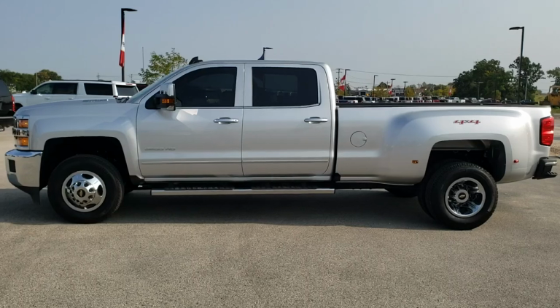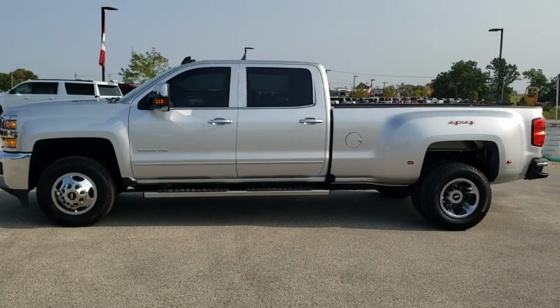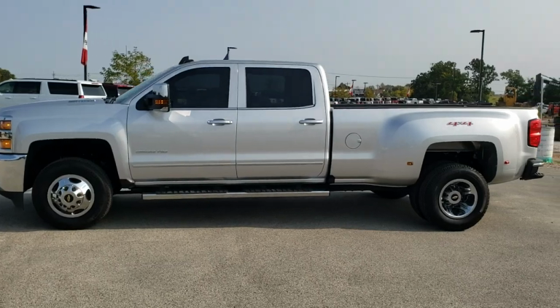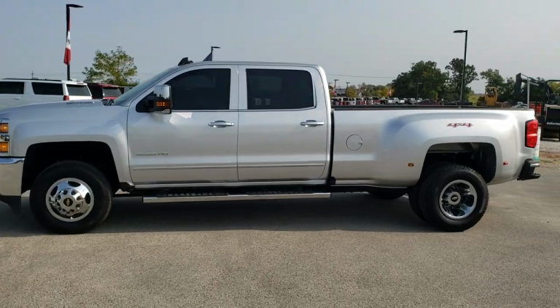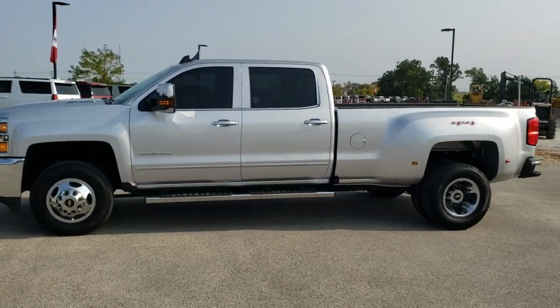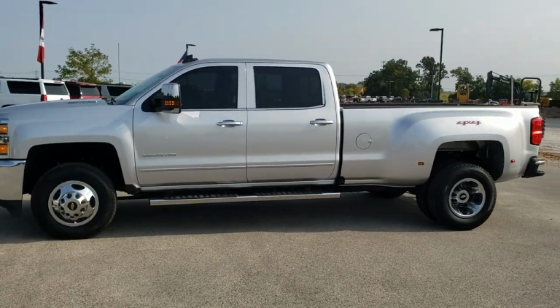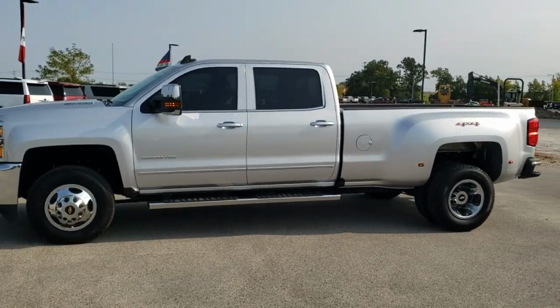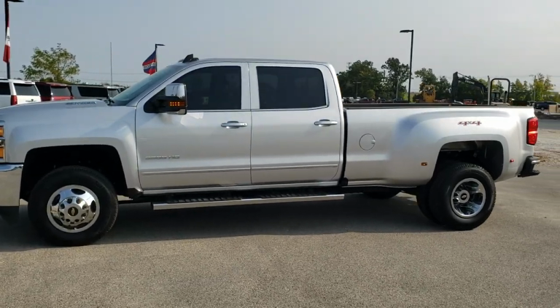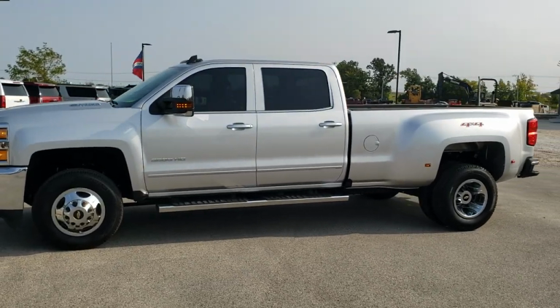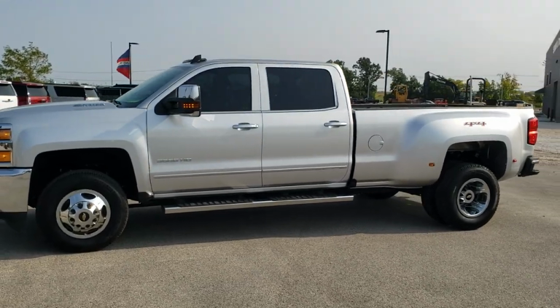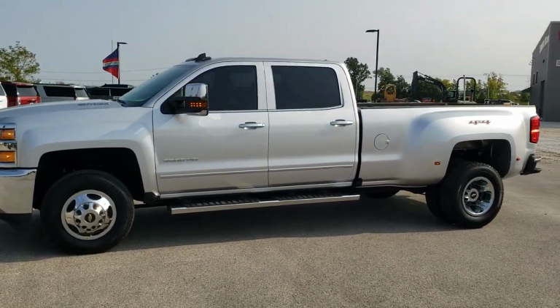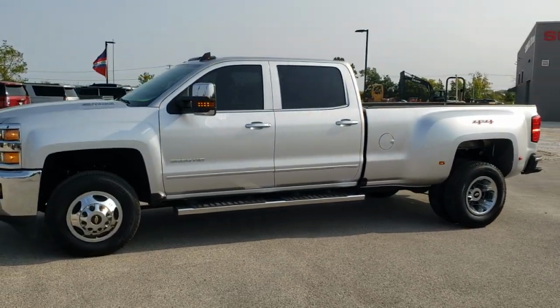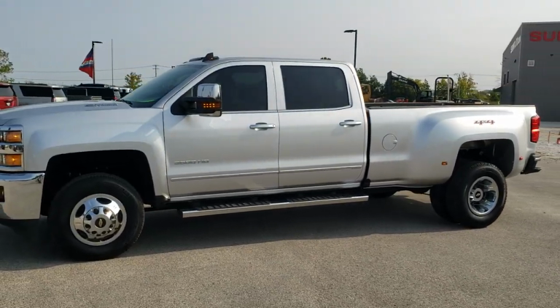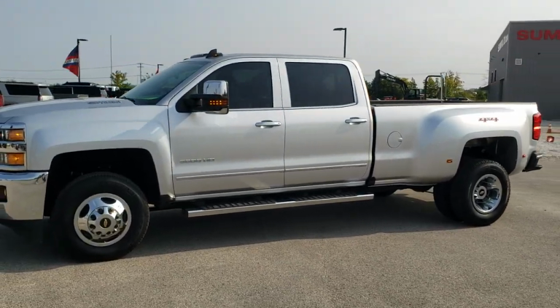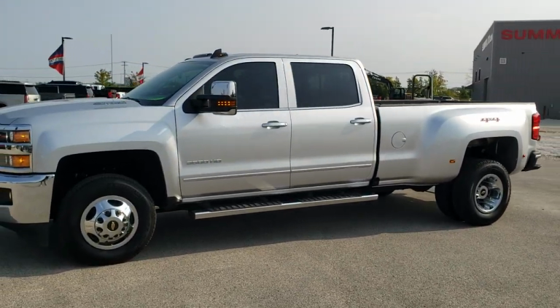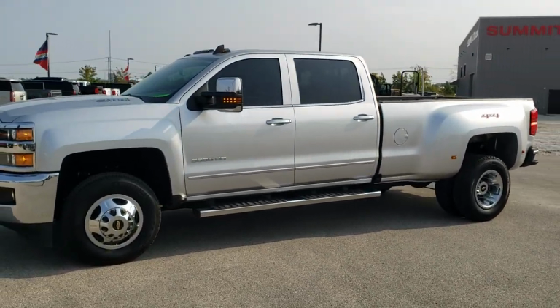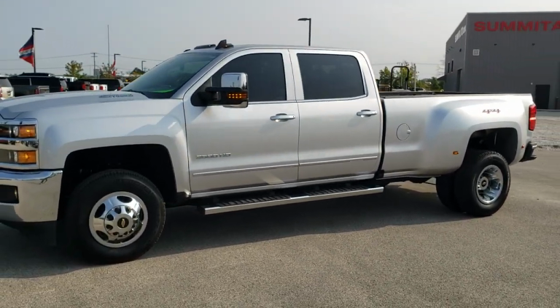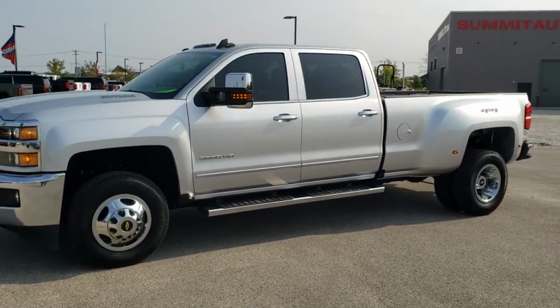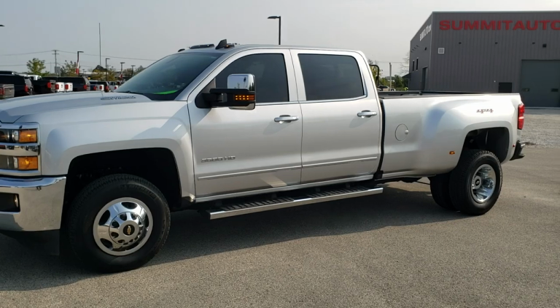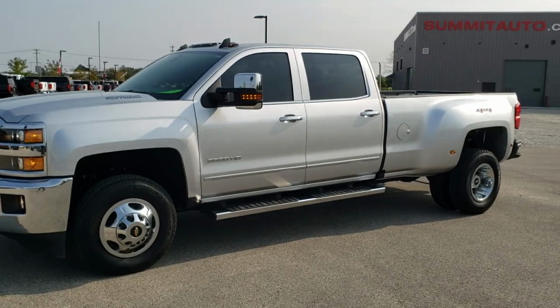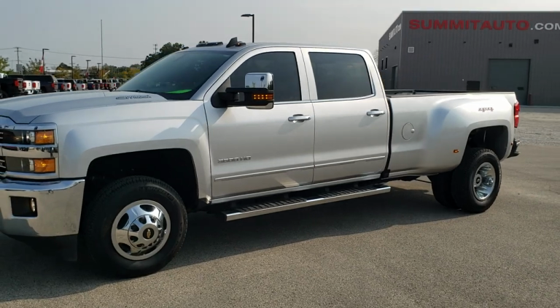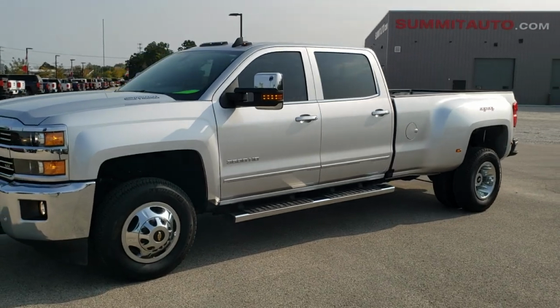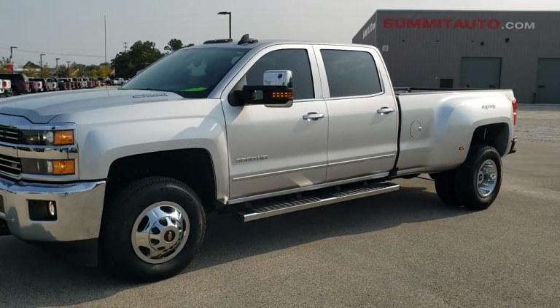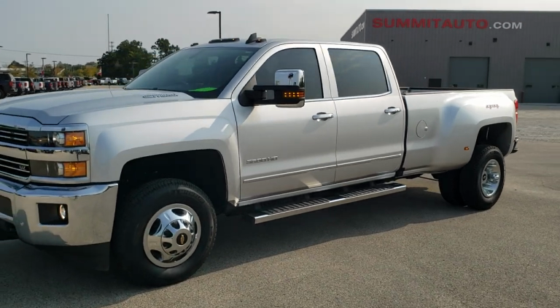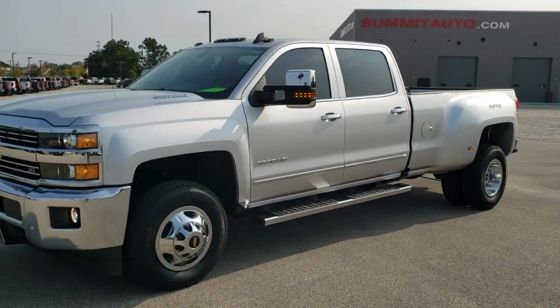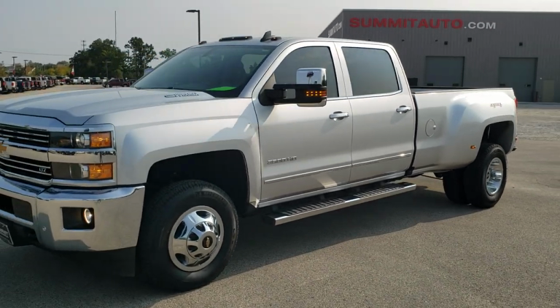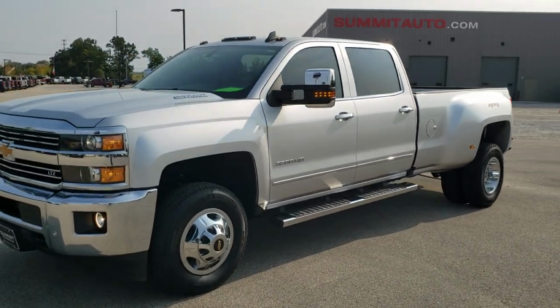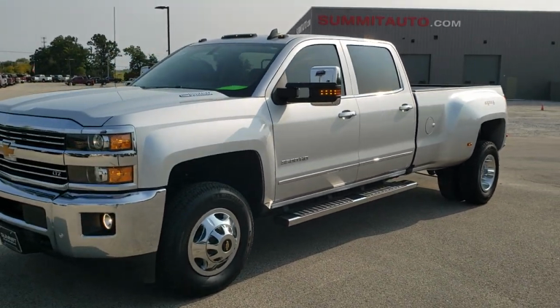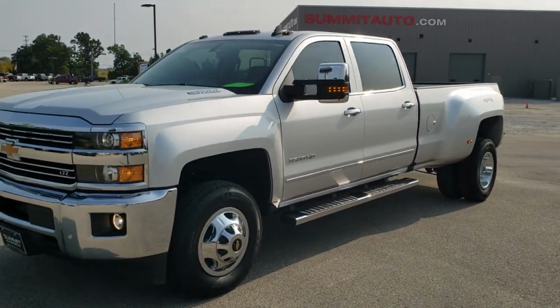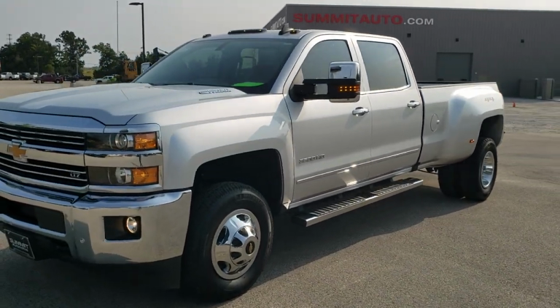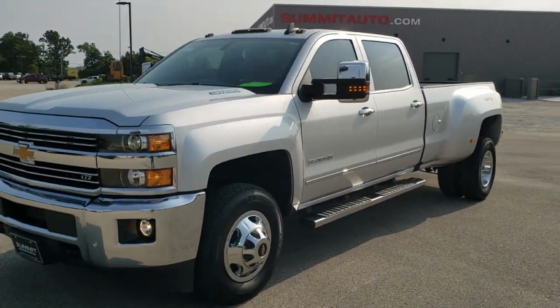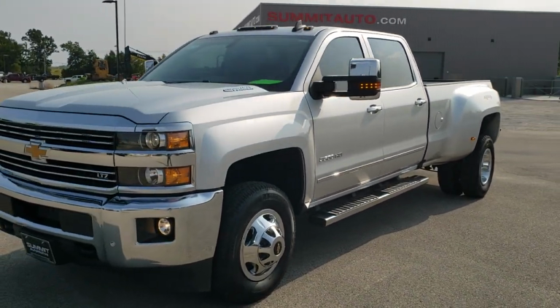This is stock number 11008. We are here at Summit Automotive in Fond du Lac, Wisconsin — your new and used heavy duty truck headquarters.